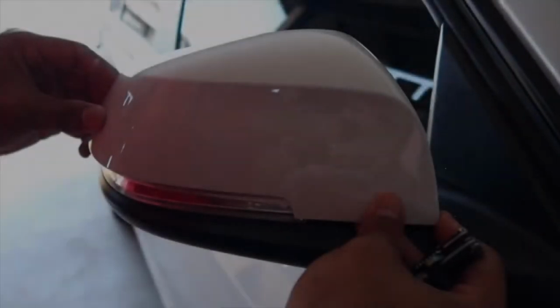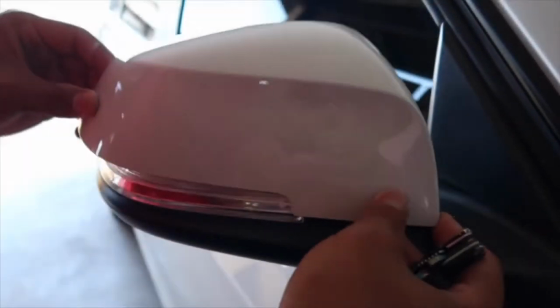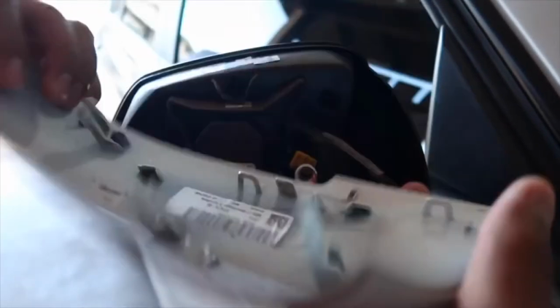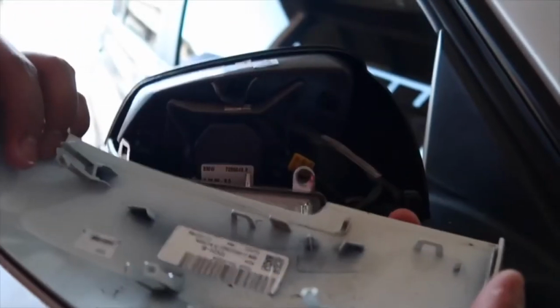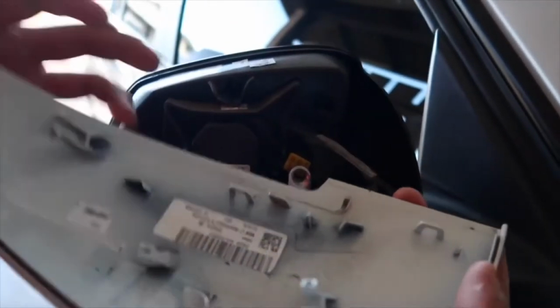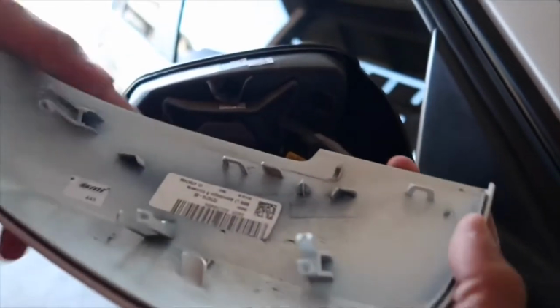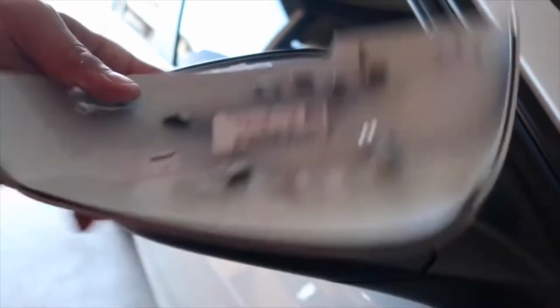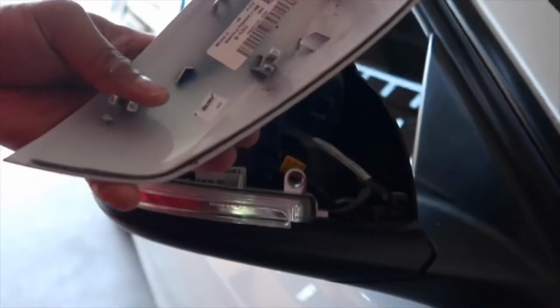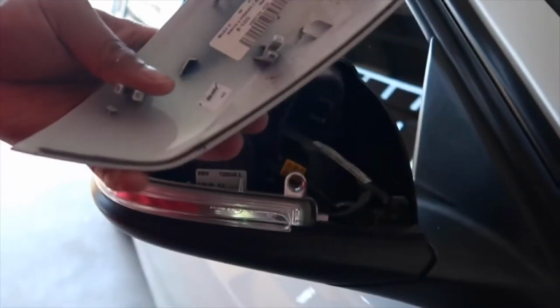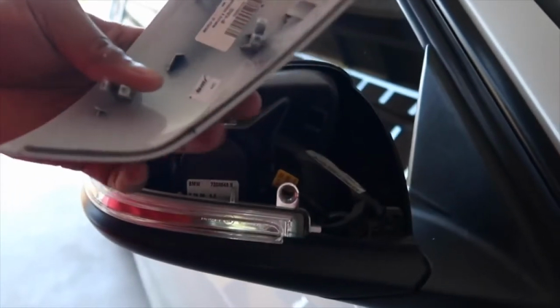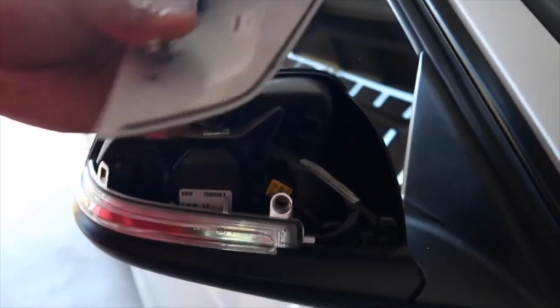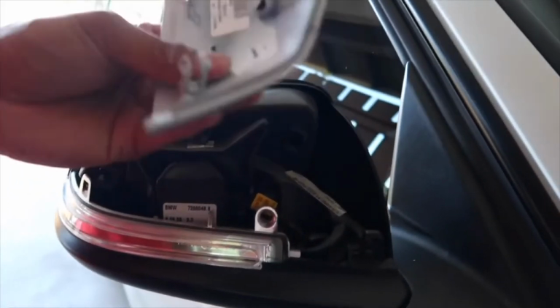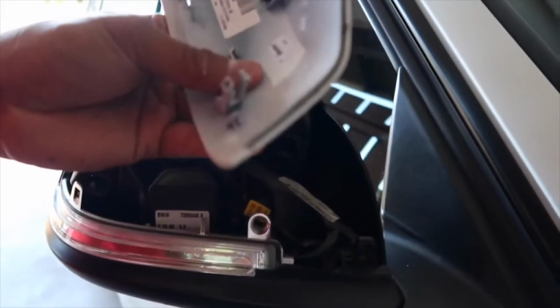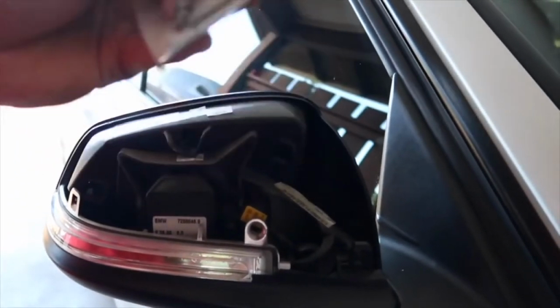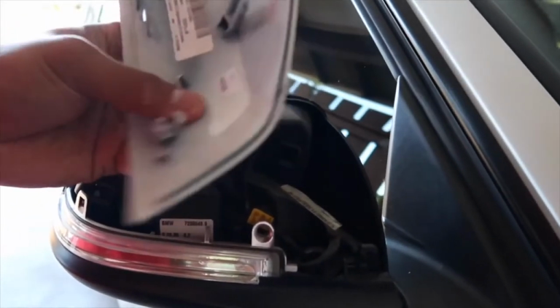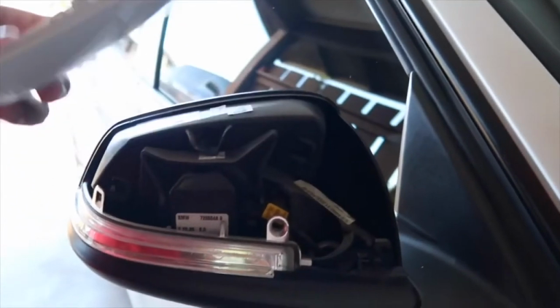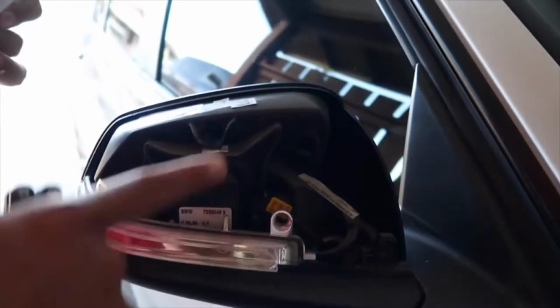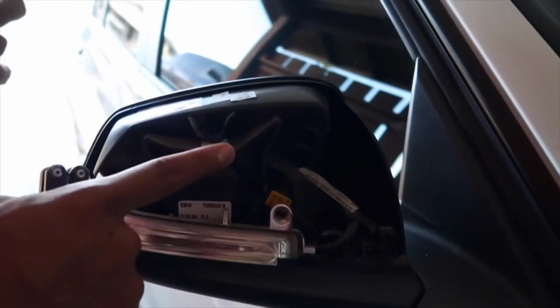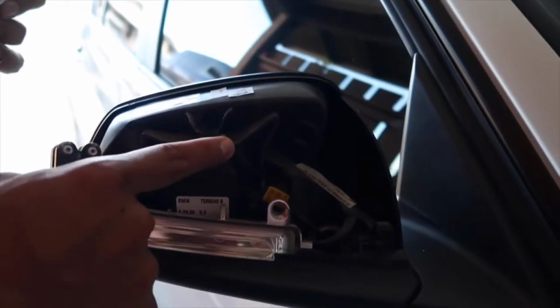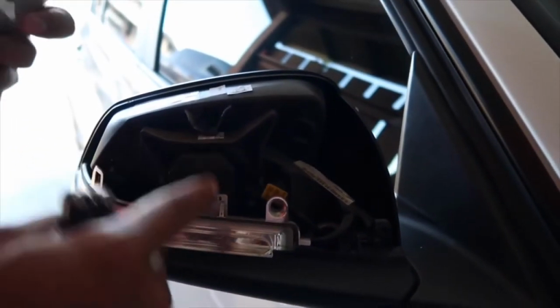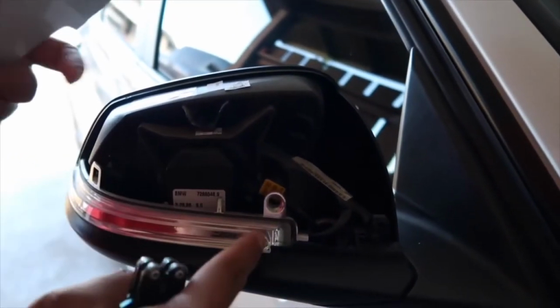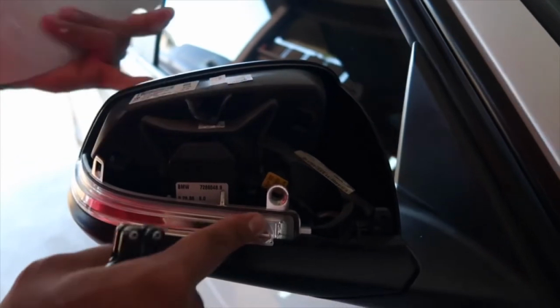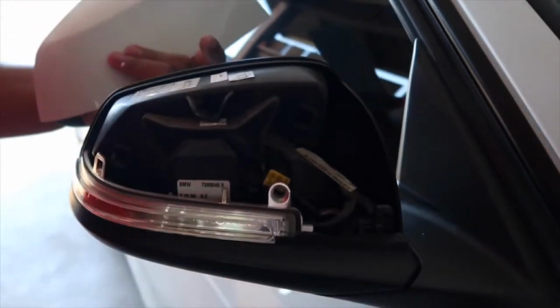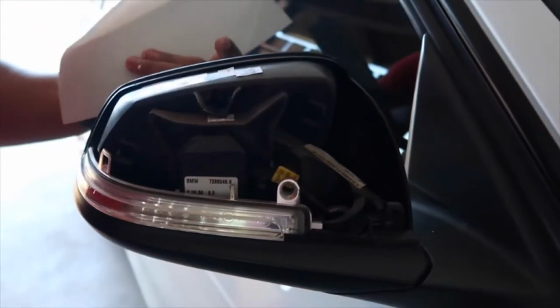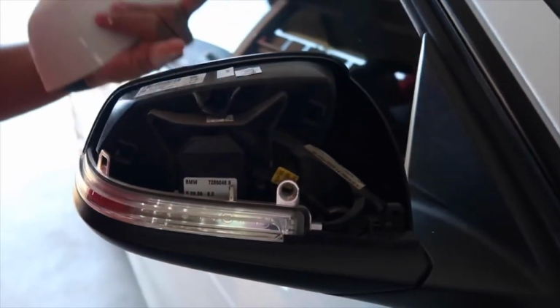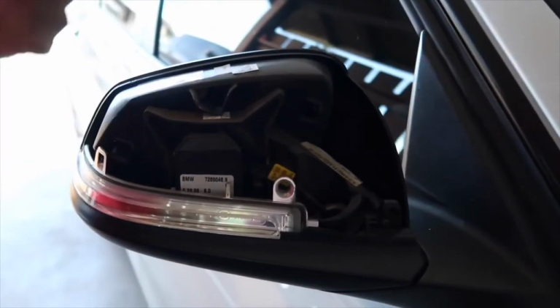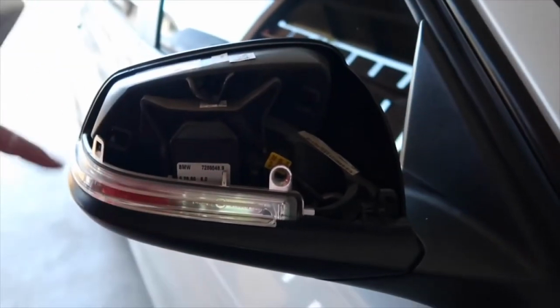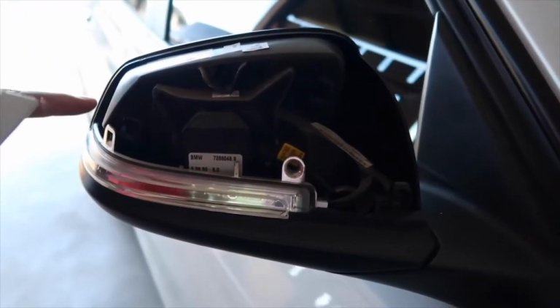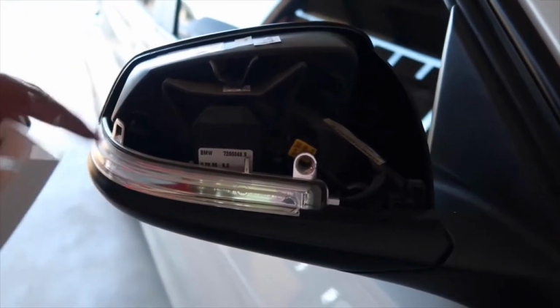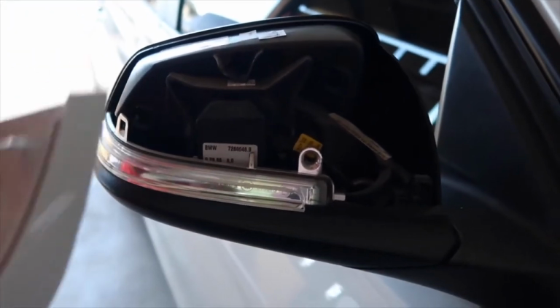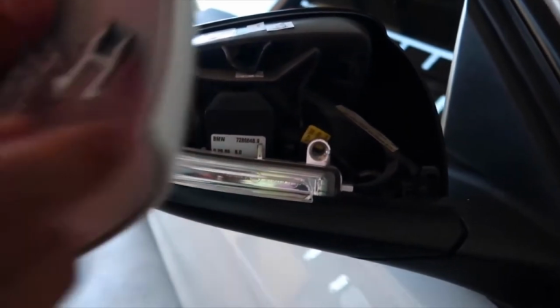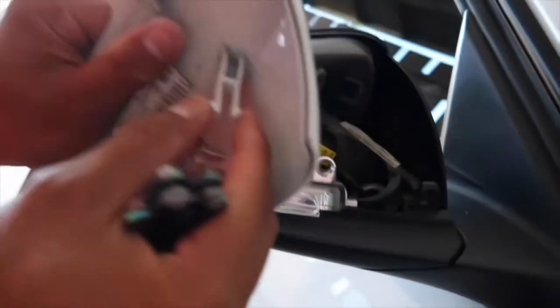Alright guys, so I just removed this piece here — this is your stock part, OEM. Usually you take out the mirror and remove it from these tabs here.